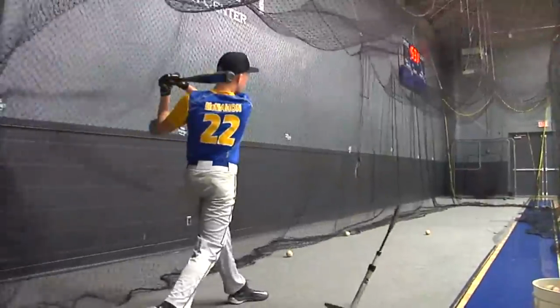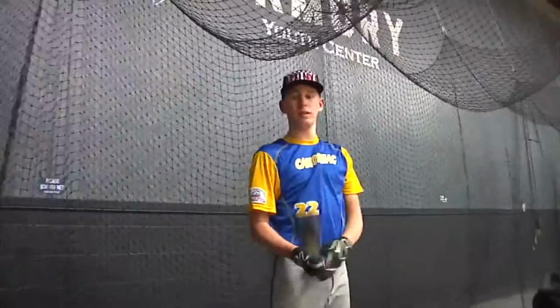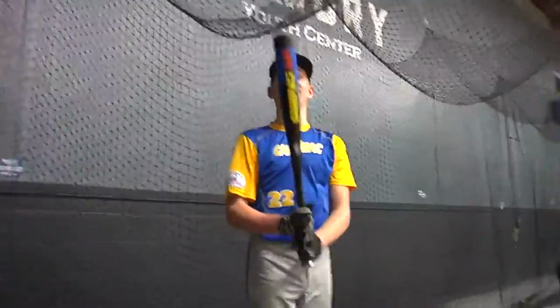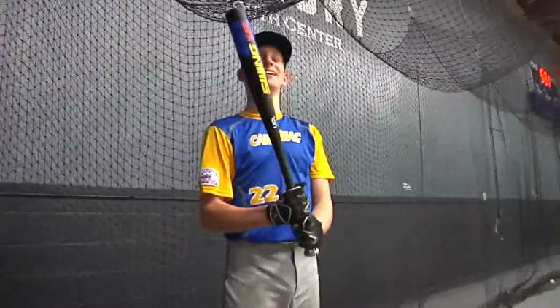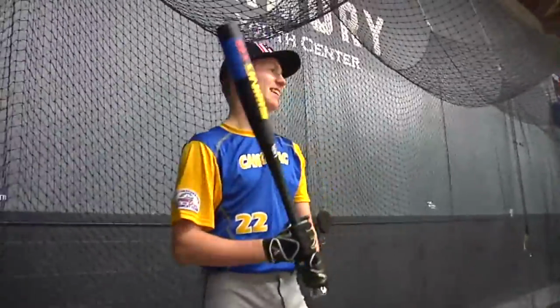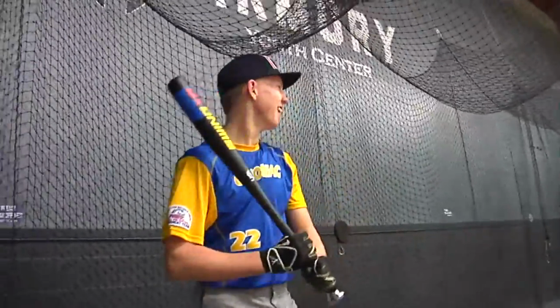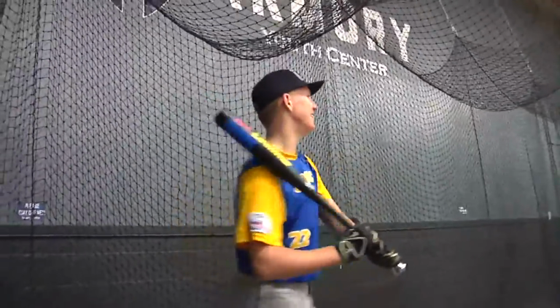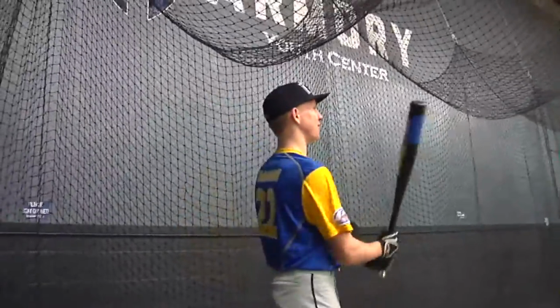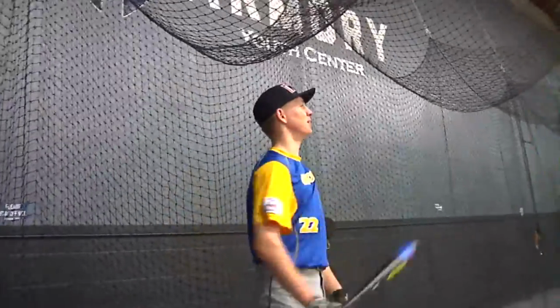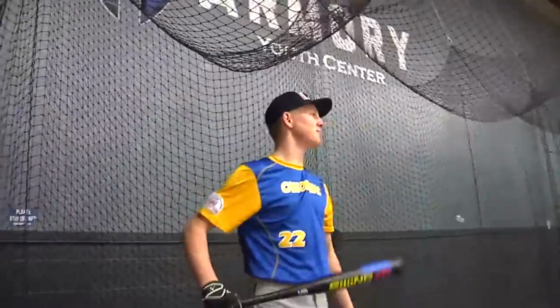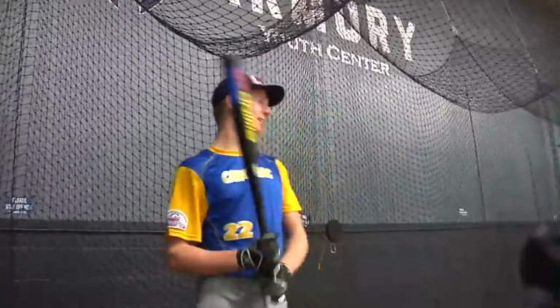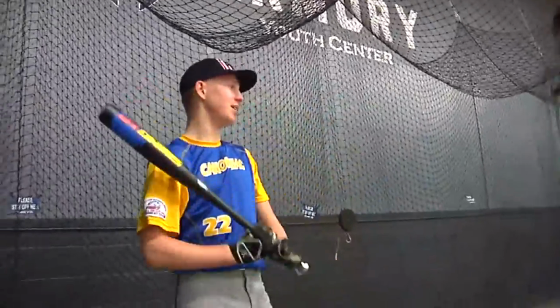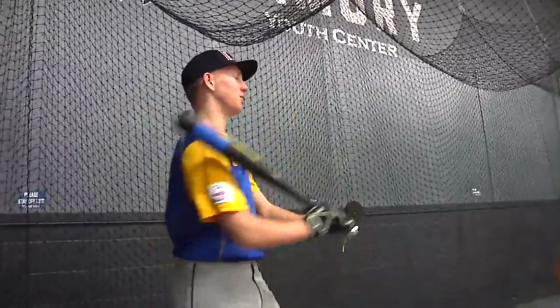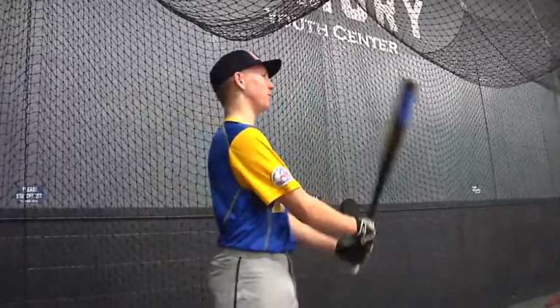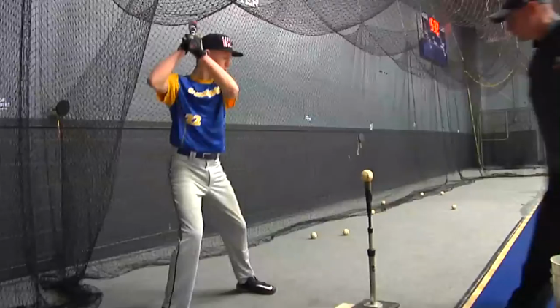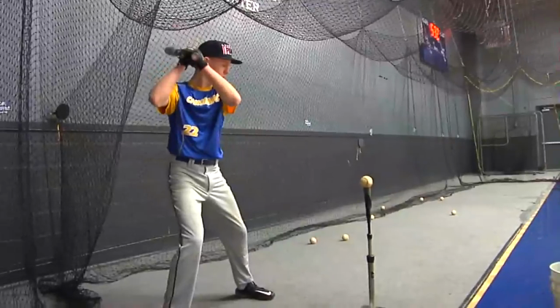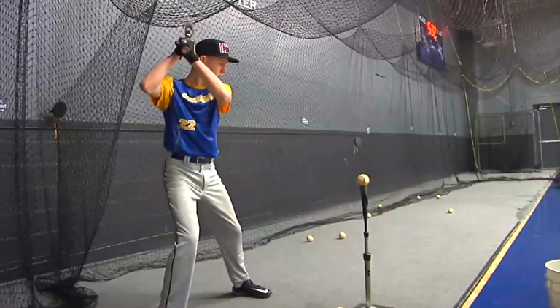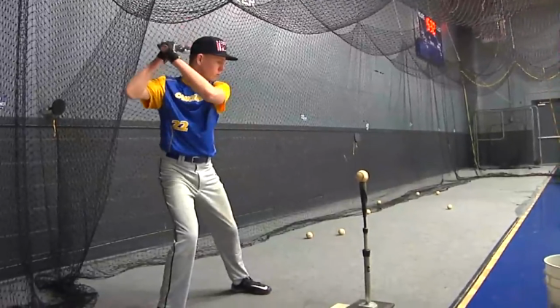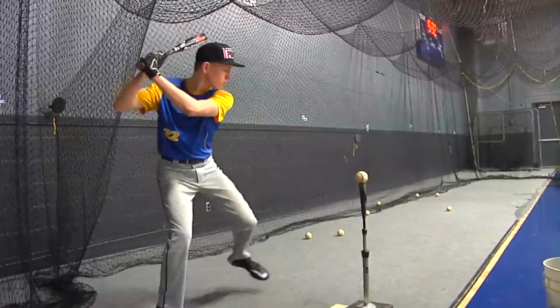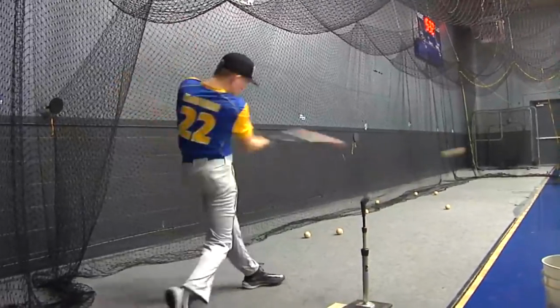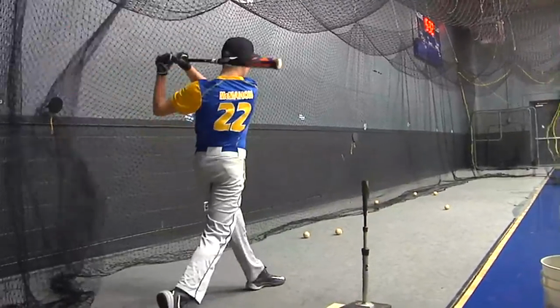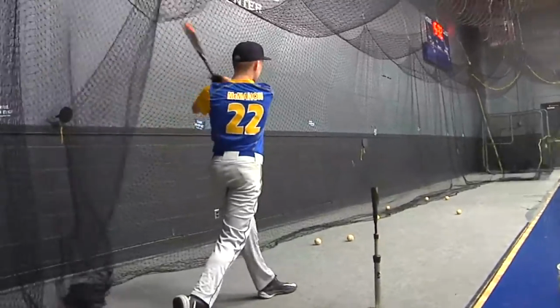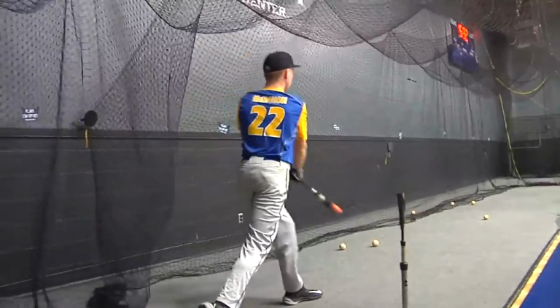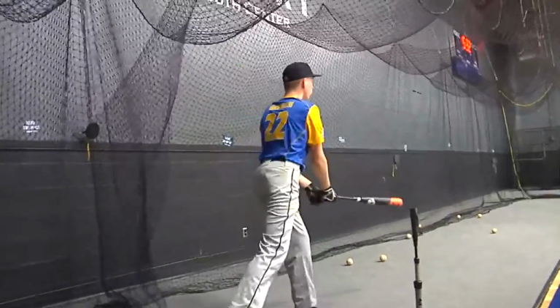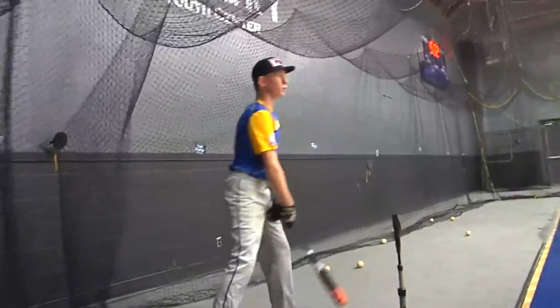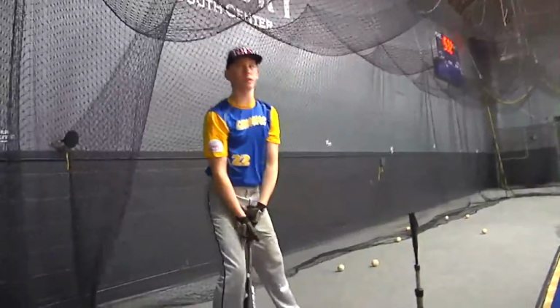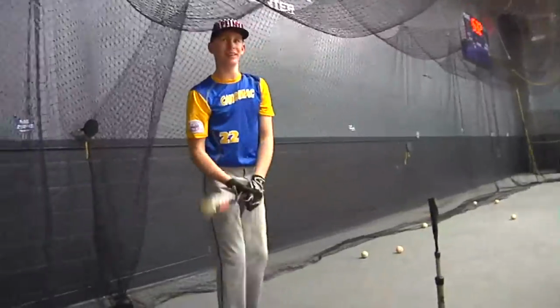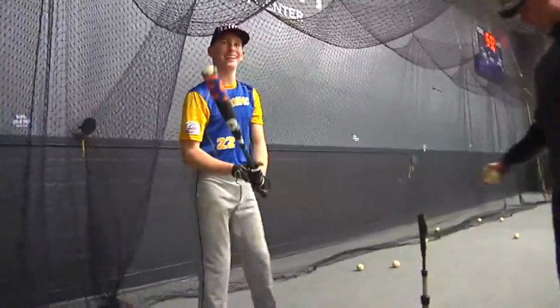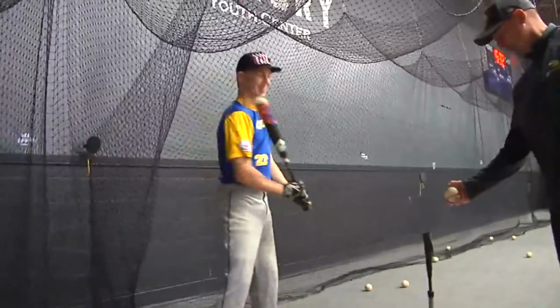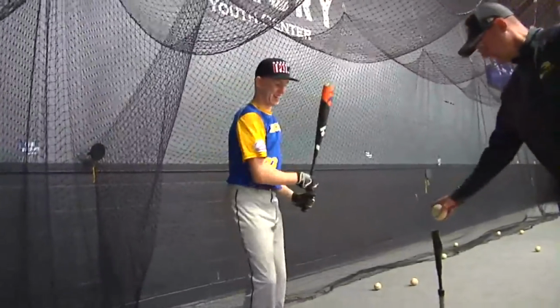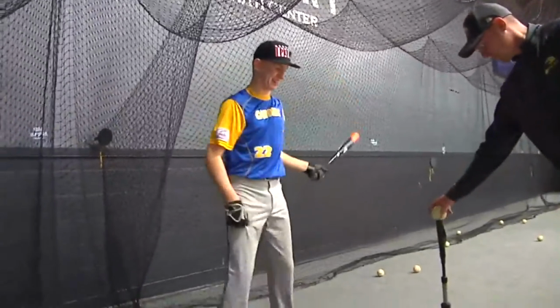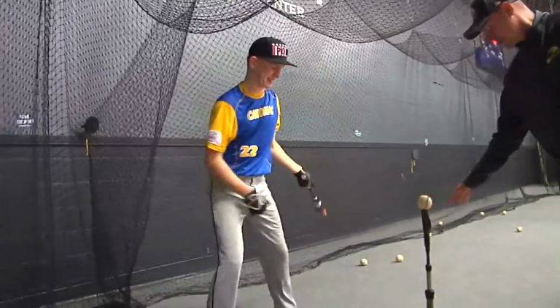Hunter, what do you think of it? That's nice. It's definitely helped me keep my hands inside, pushing to the right field. So how's that feel? You feeling that muscle memory from the other one? Nice.